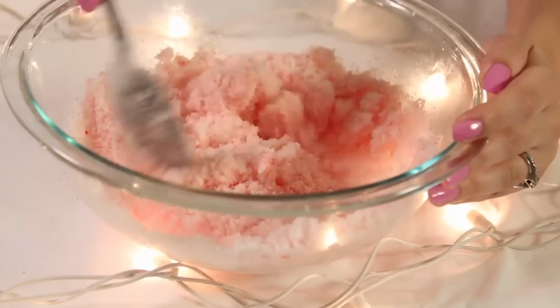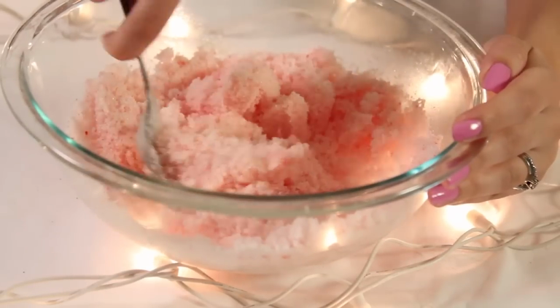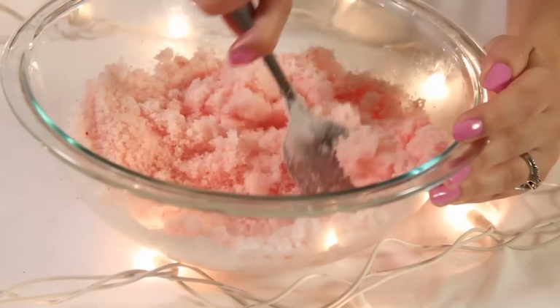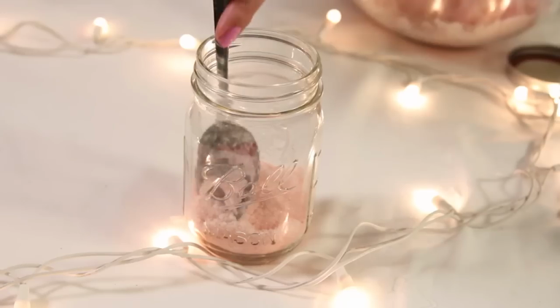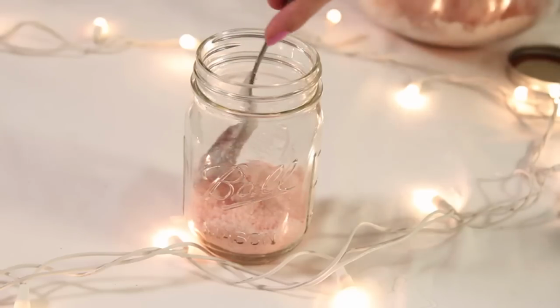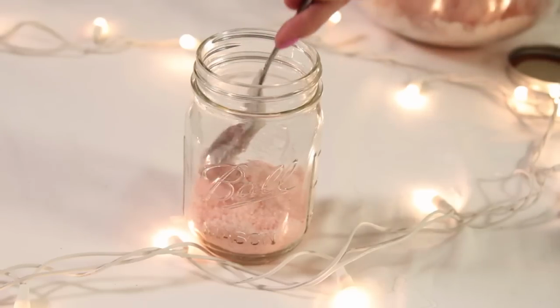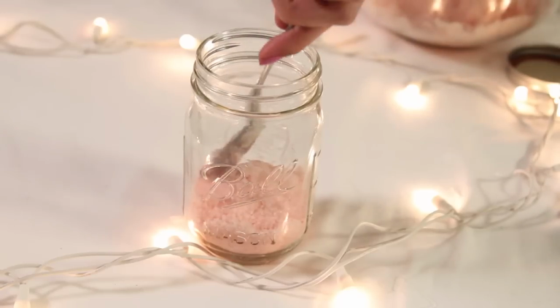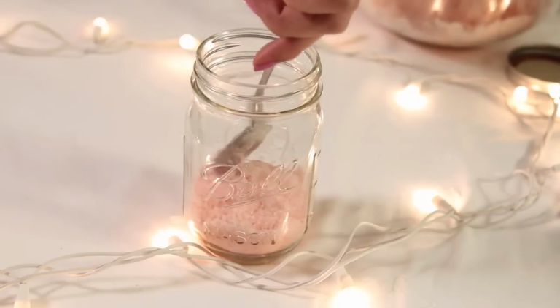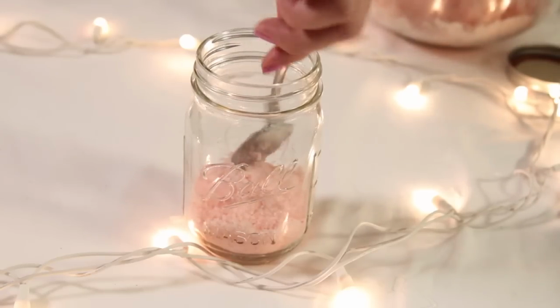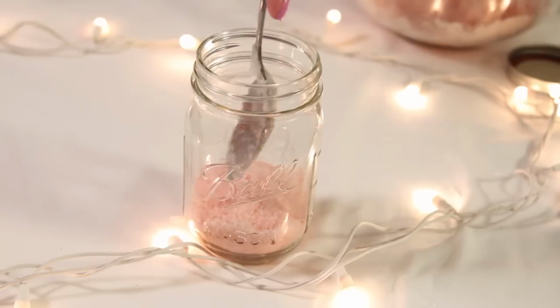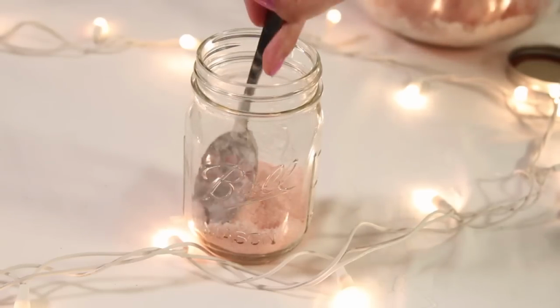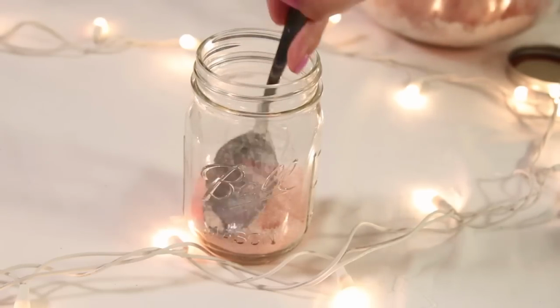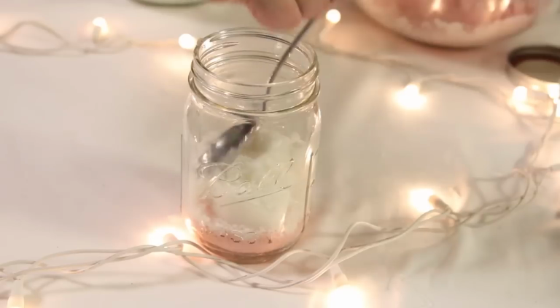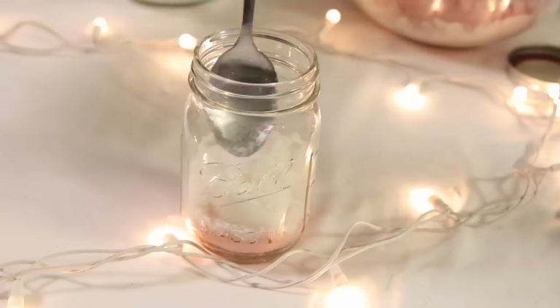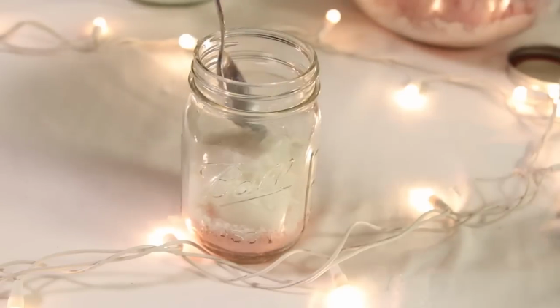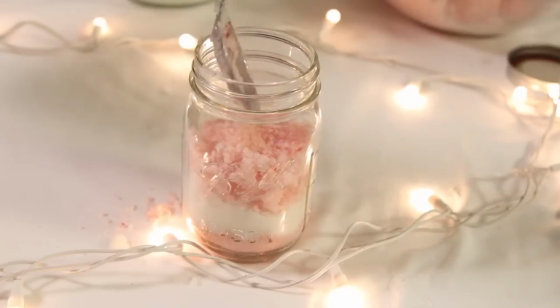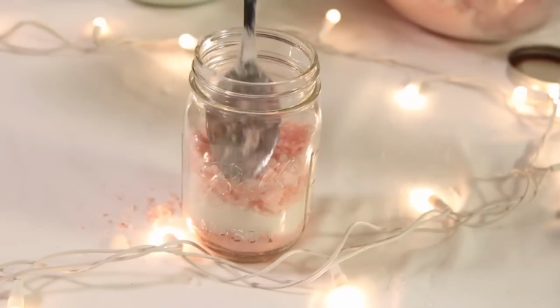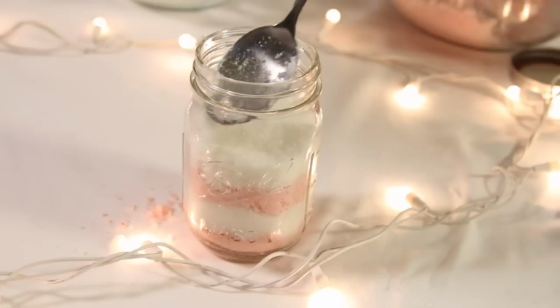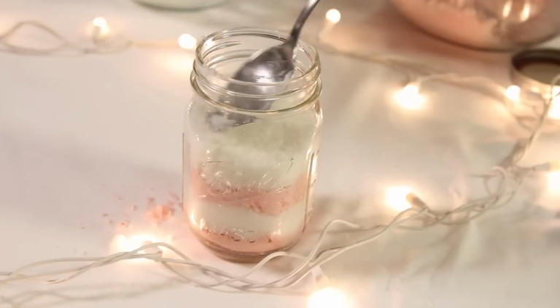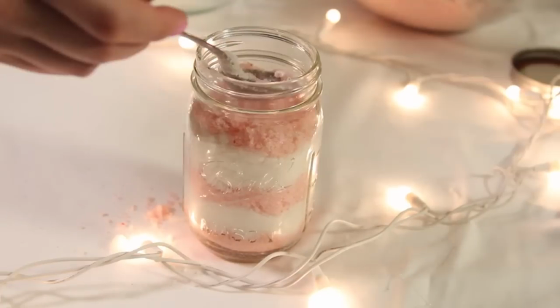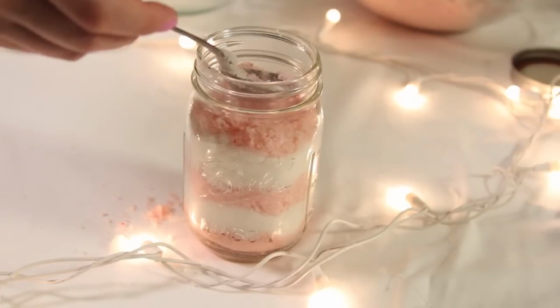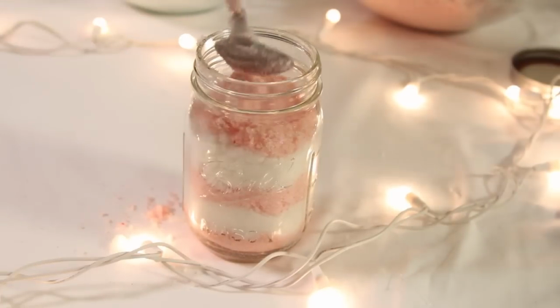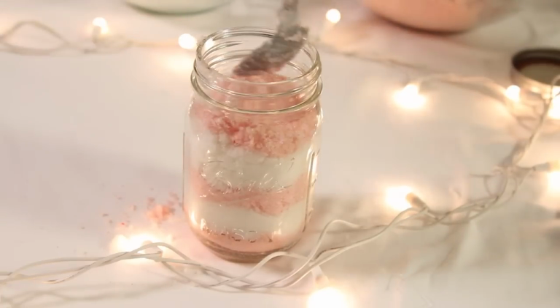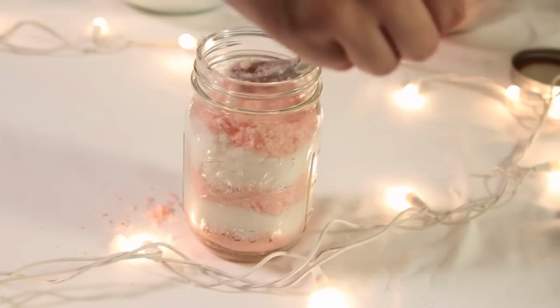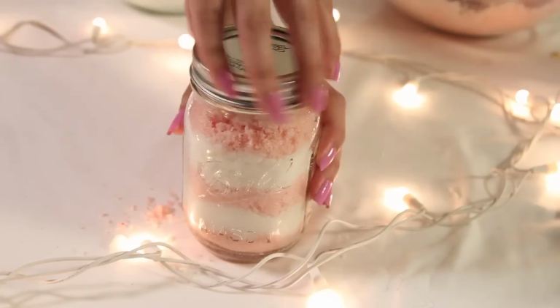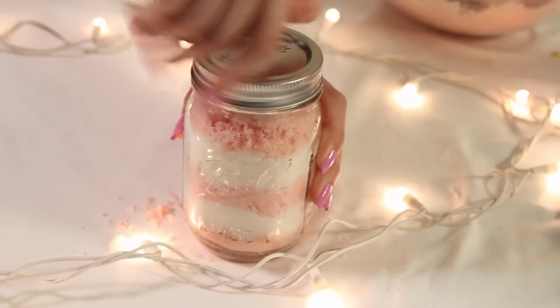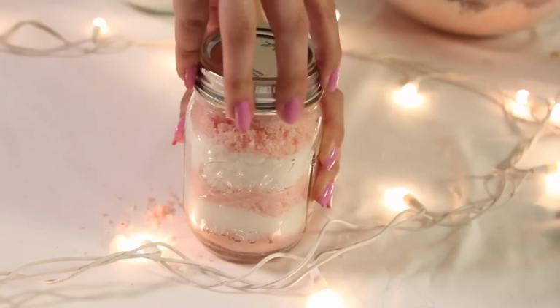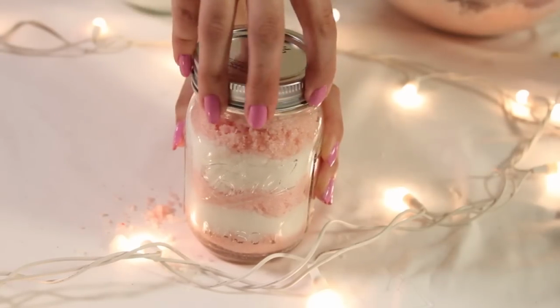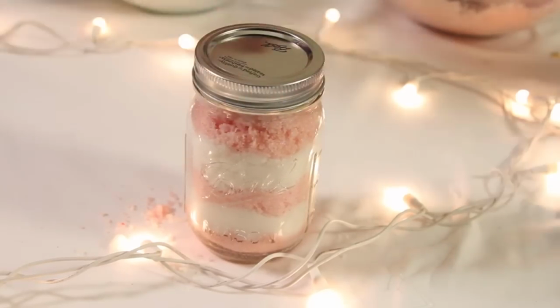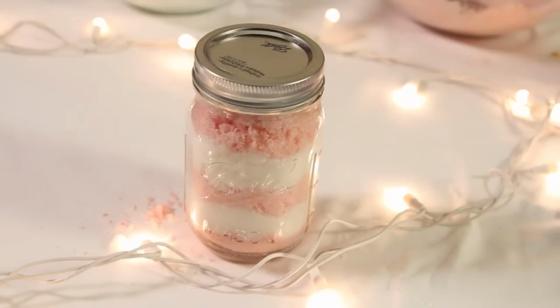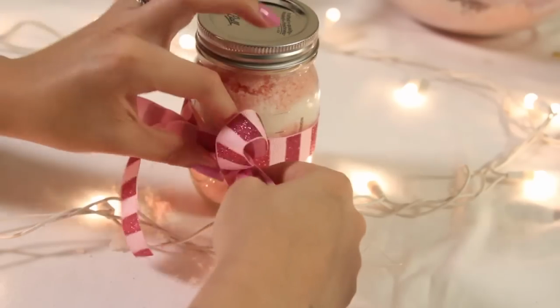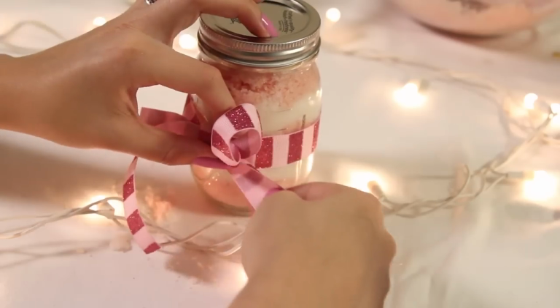Once you have your two sugar mixtures ready, we're now ready to layer them inside of our mason jar. Go ahead and alternate the colors, making sure to pat down each layer.